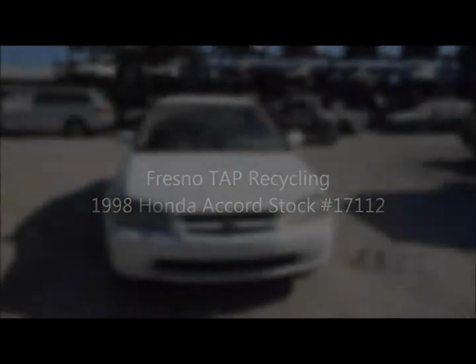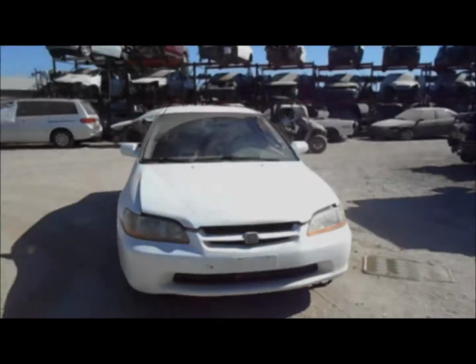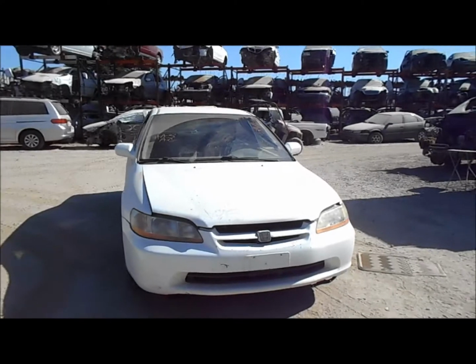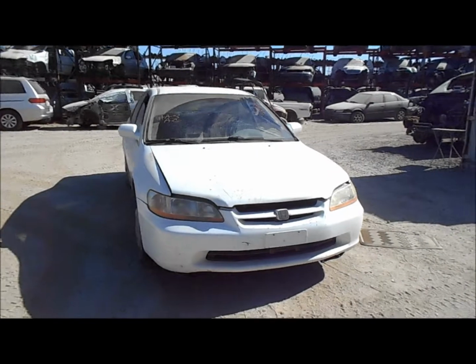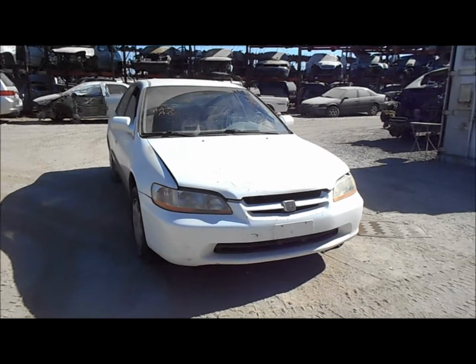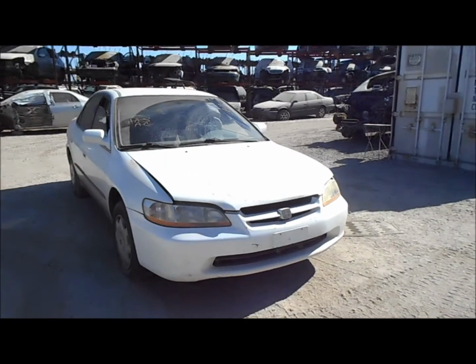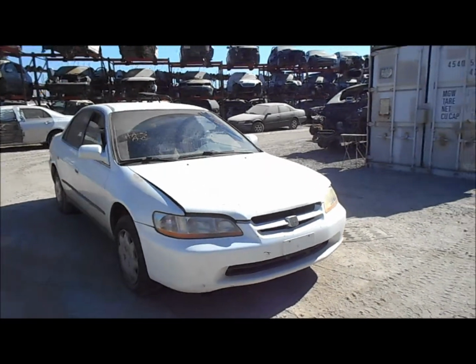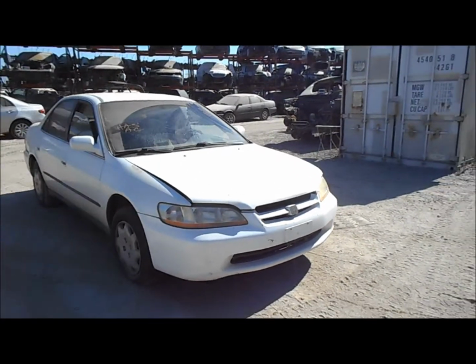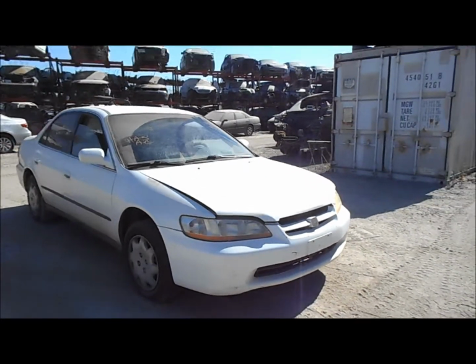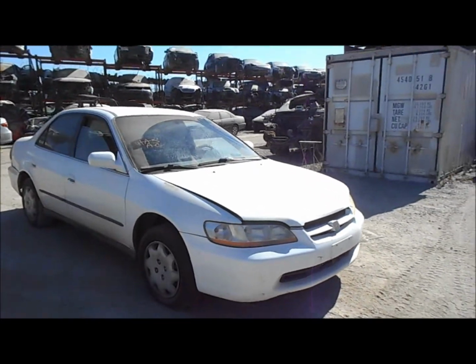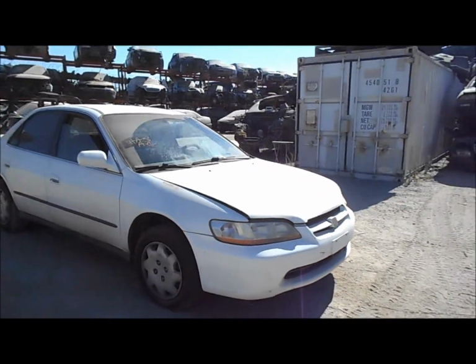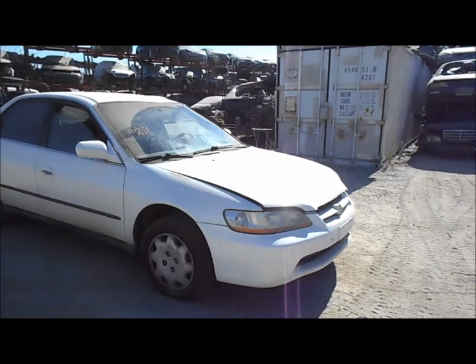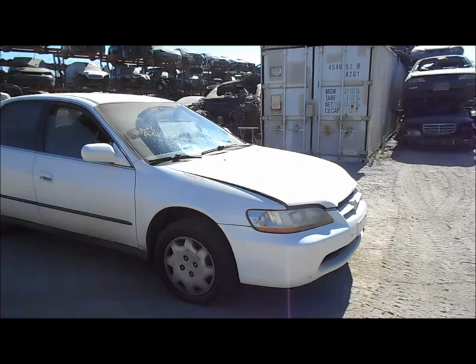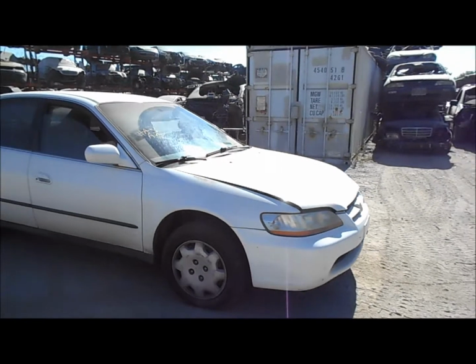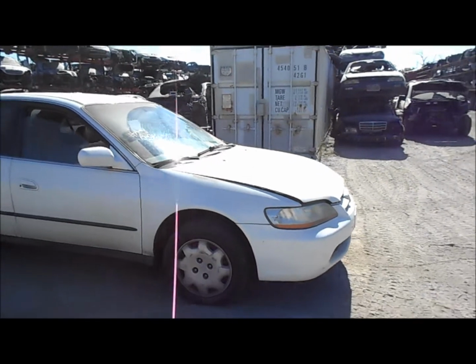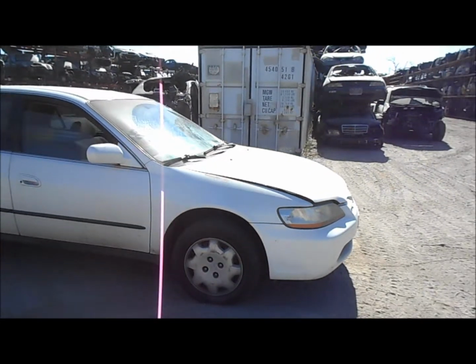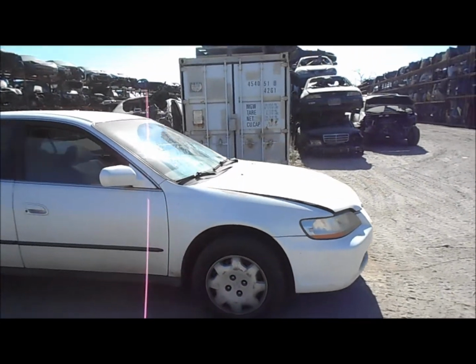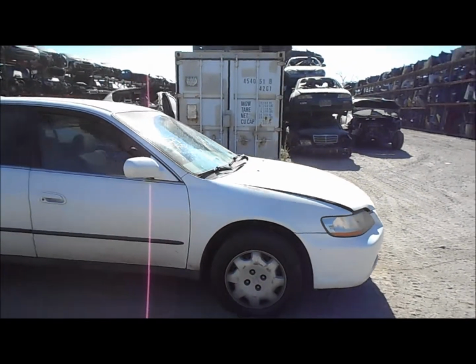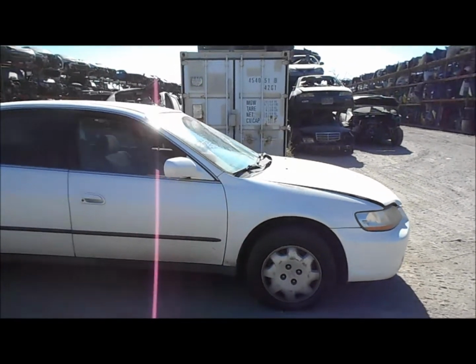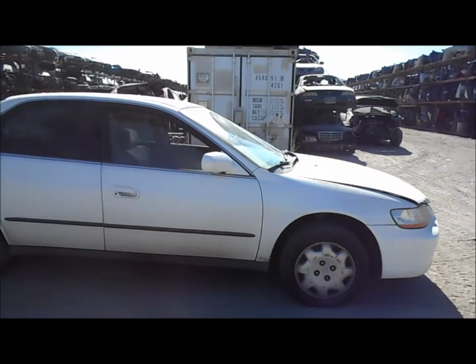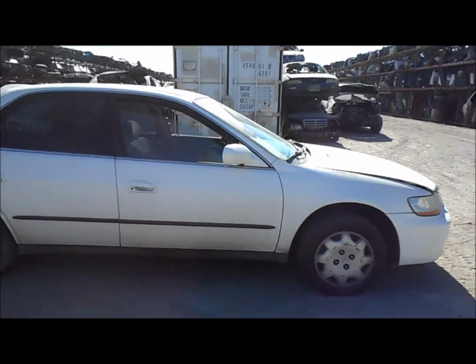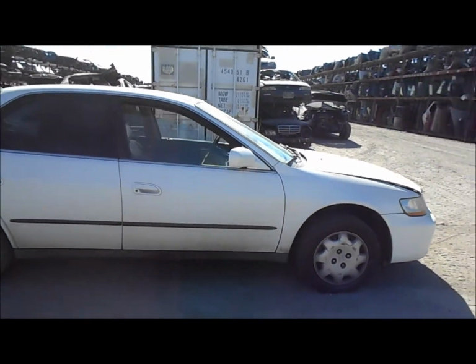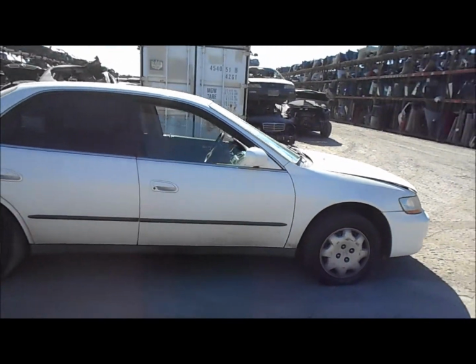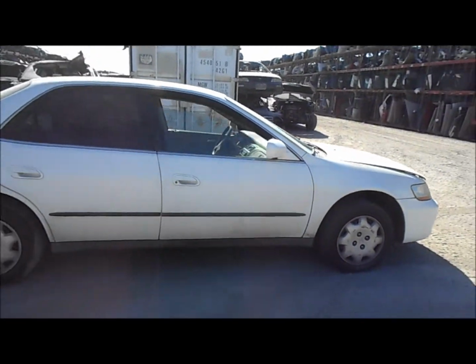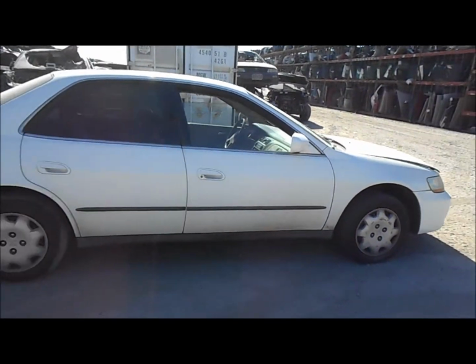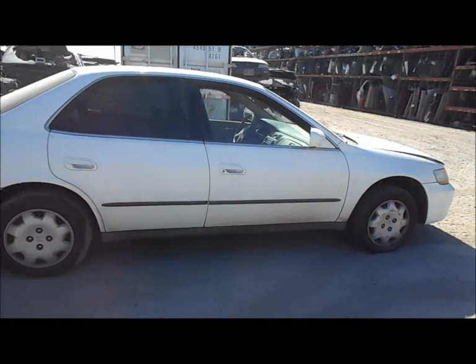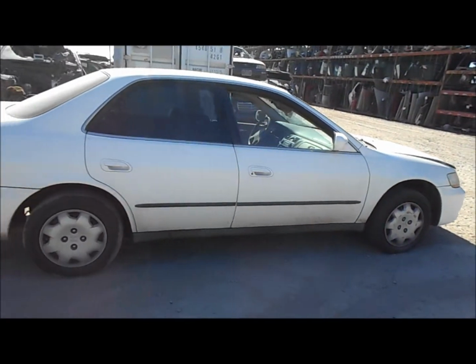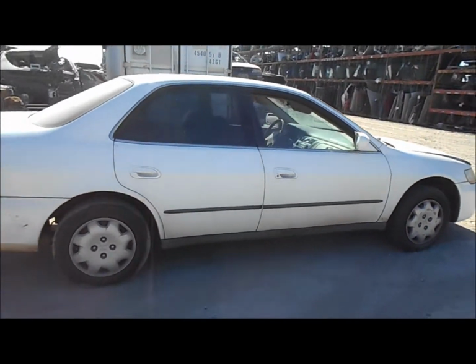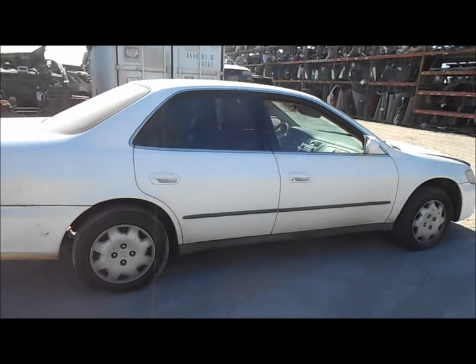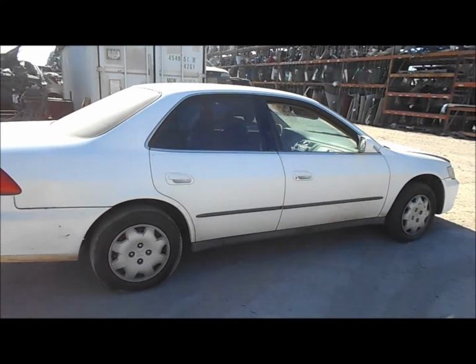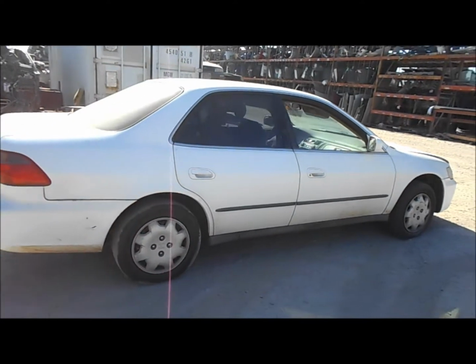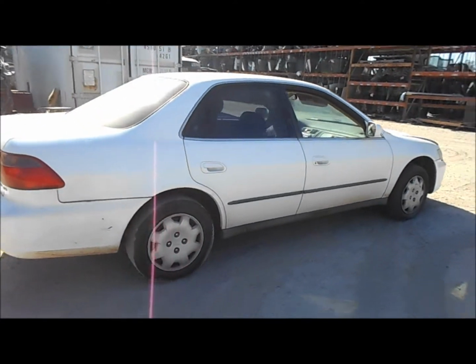Welcome to Fresno Tapp Recycling. Today we have a 1998 Honda Accord. It doesn't have much in the way of body damage here. Passenger side front door, rear door and fender are good.